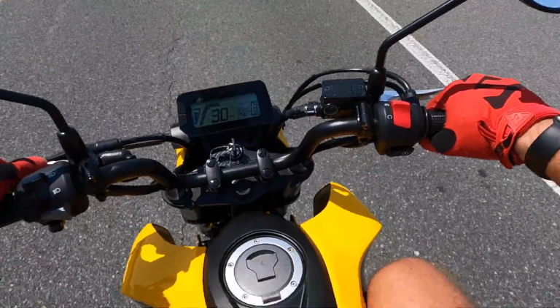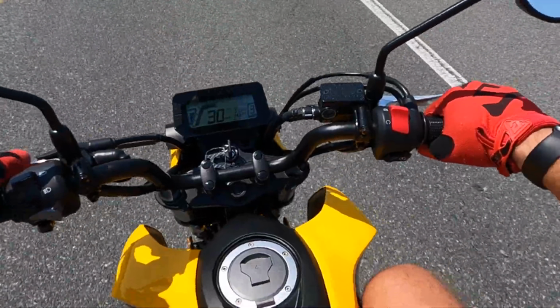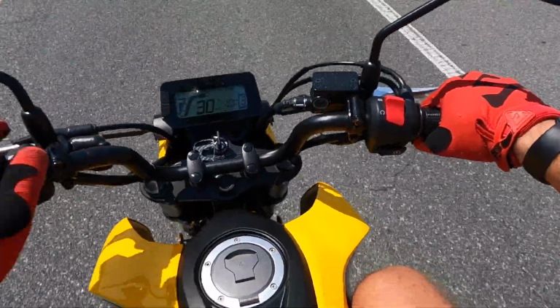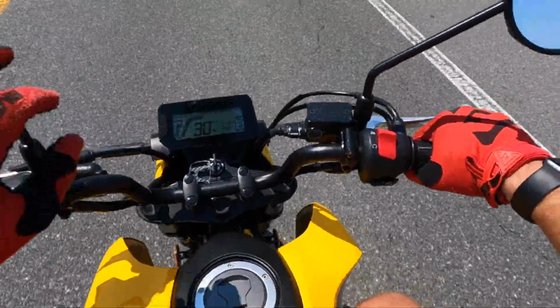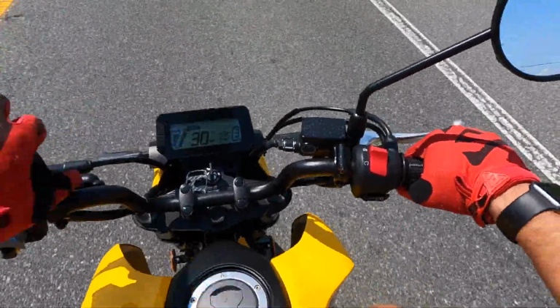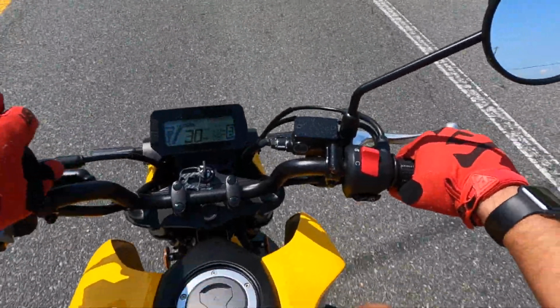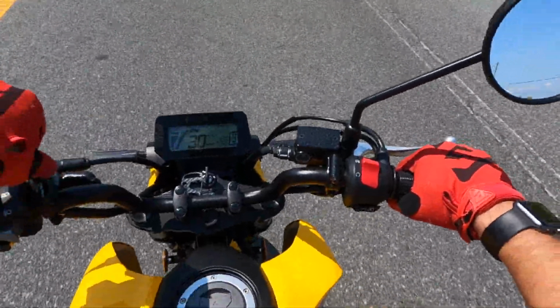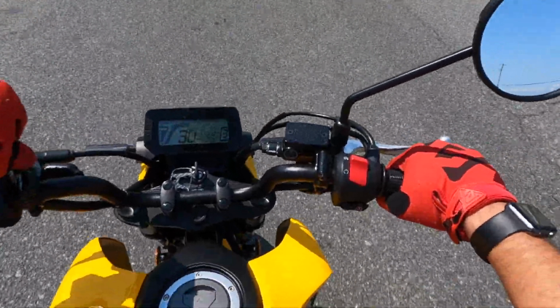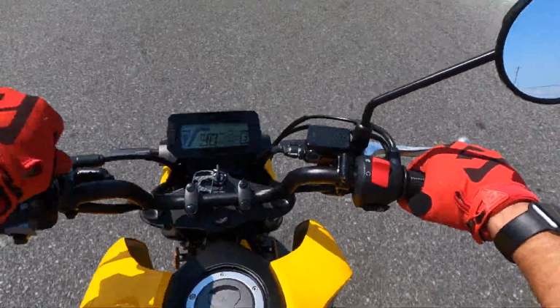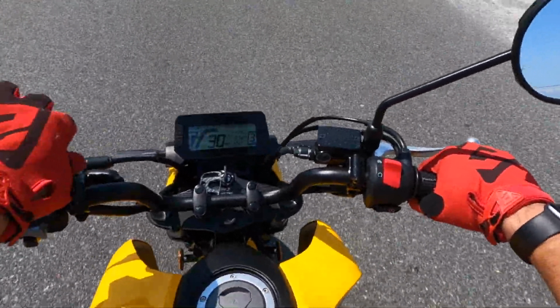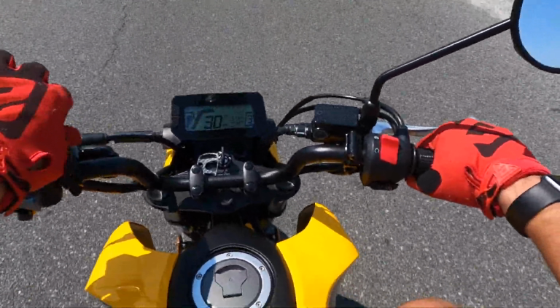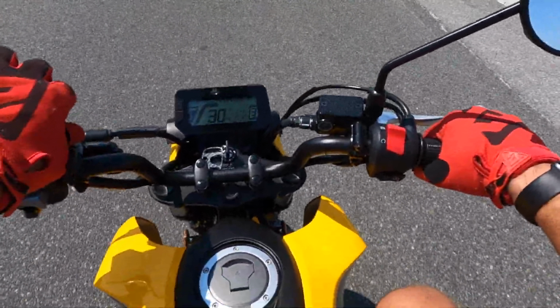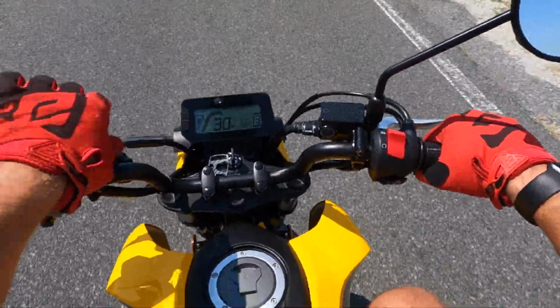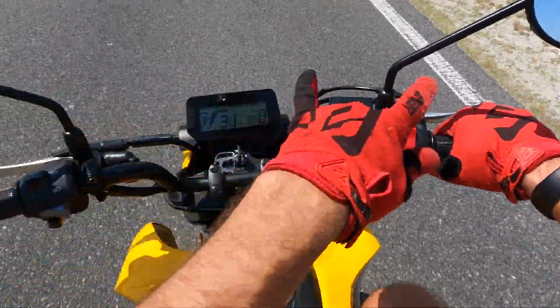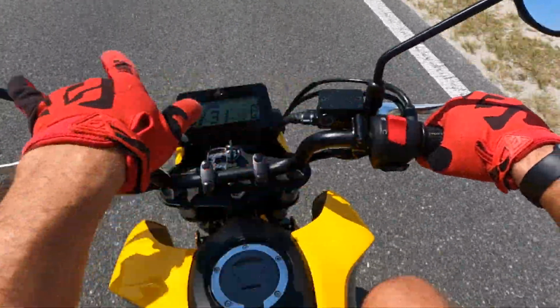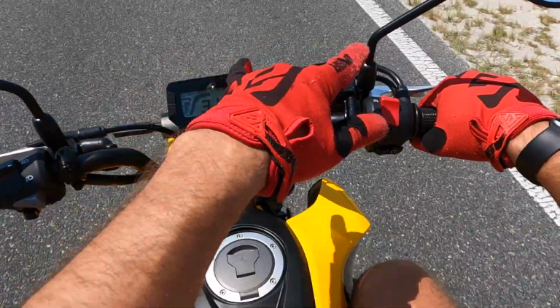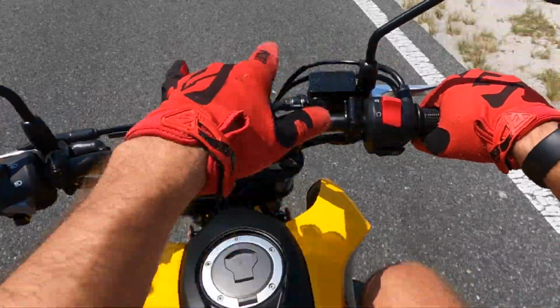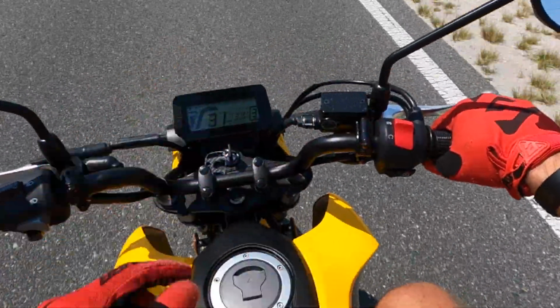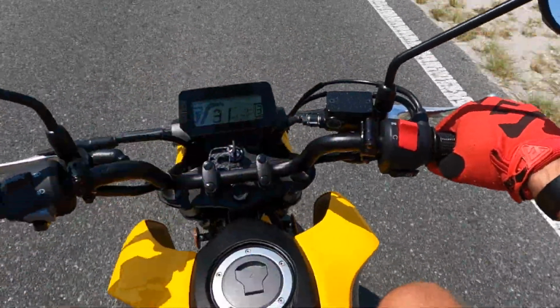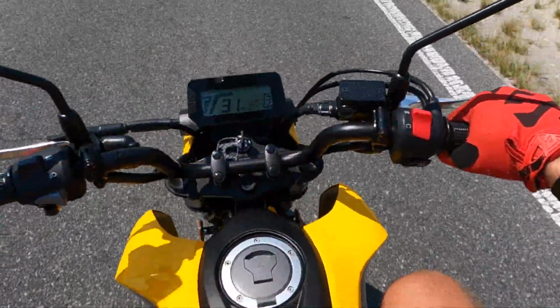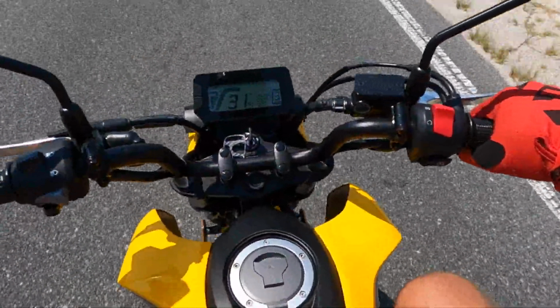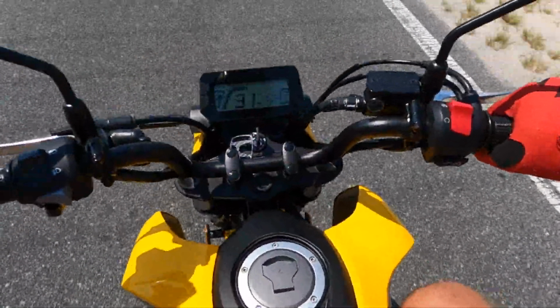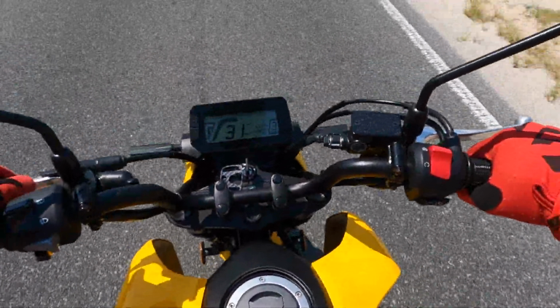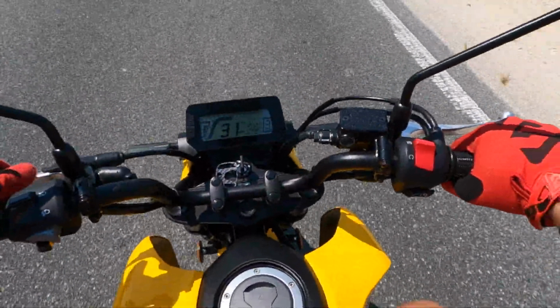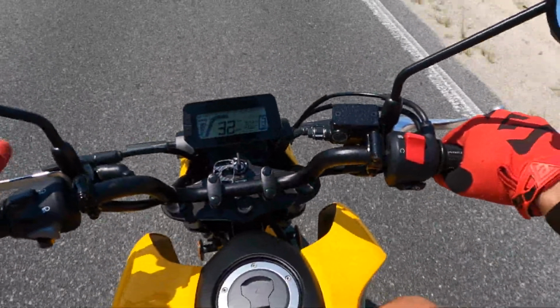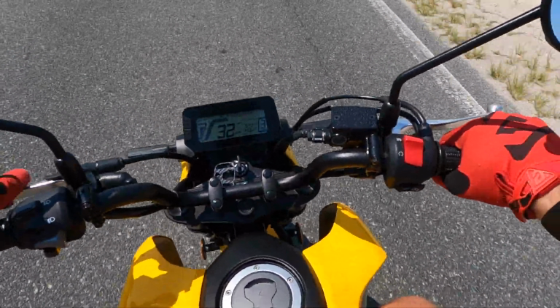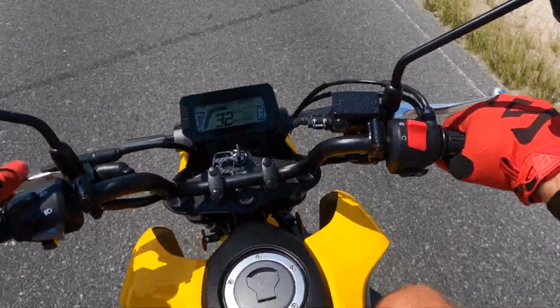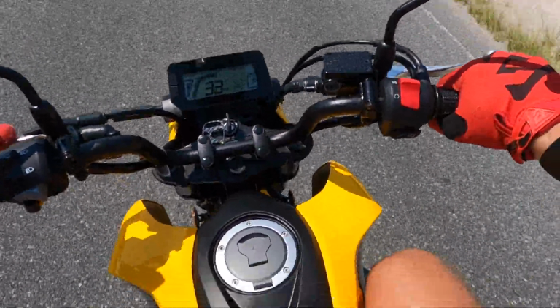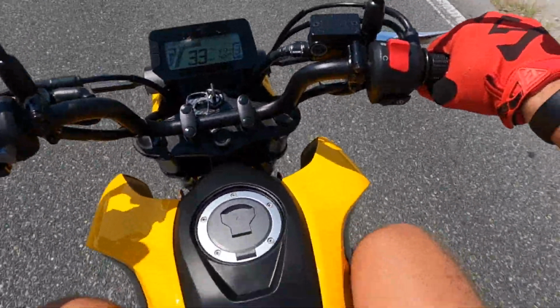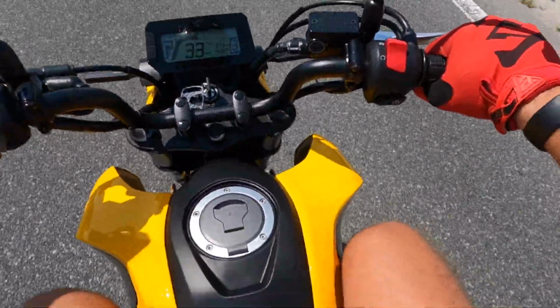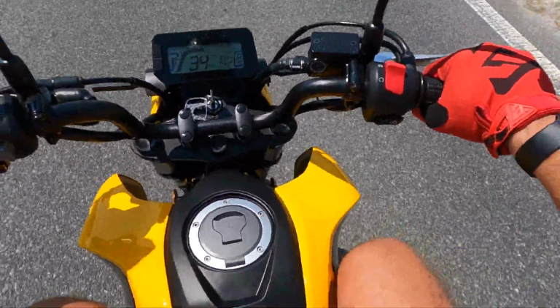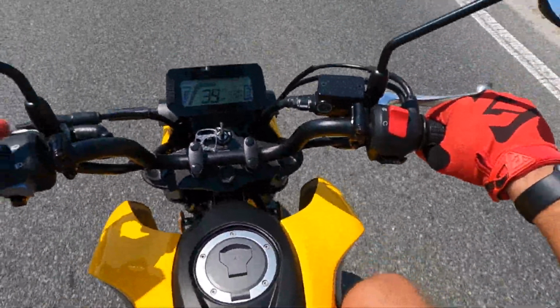One thing I know you can't get away from: I absolutely hate these antenna mirrors. I do have some bar-end mirrors ordered for the bike.